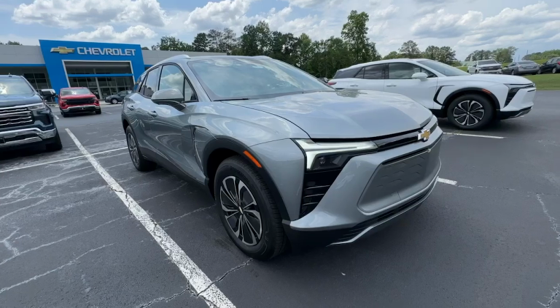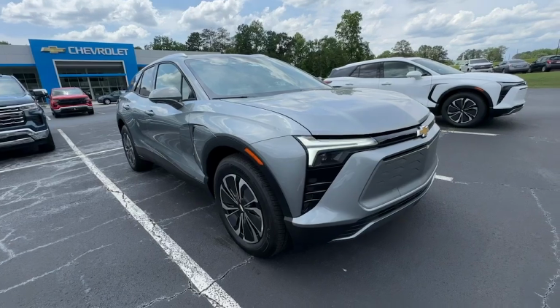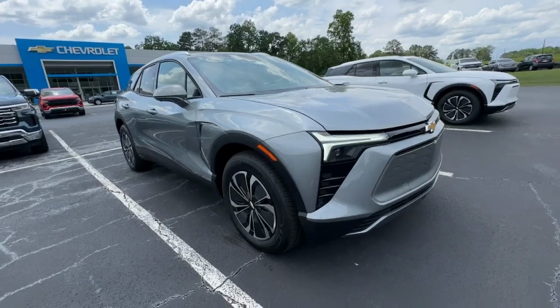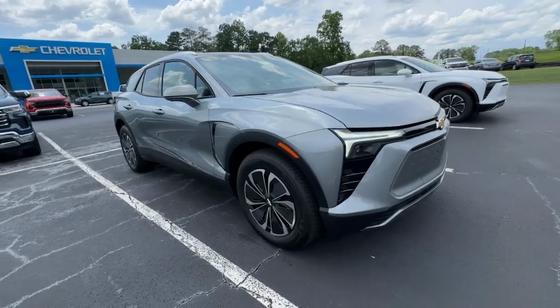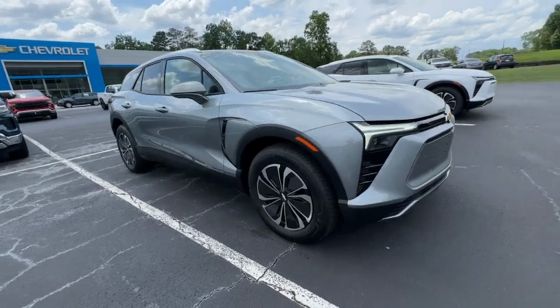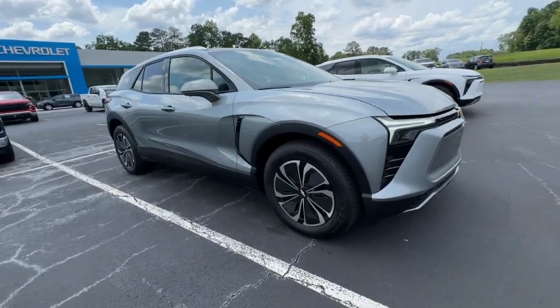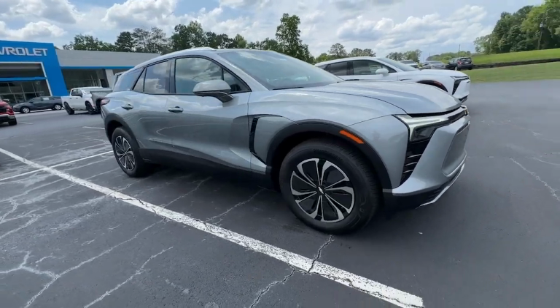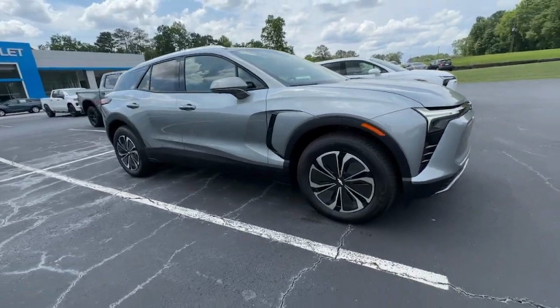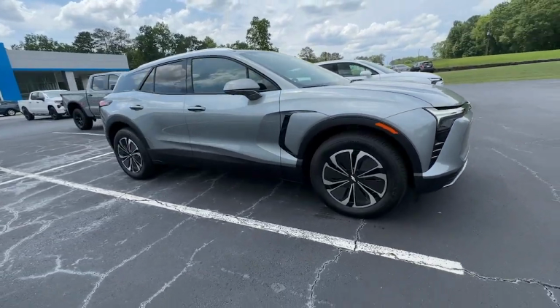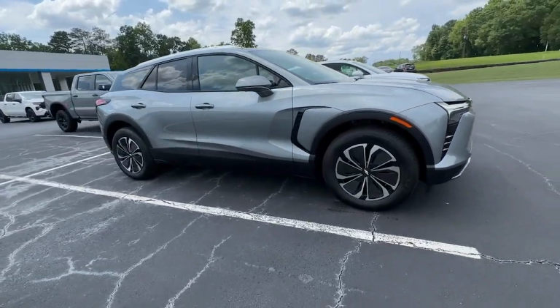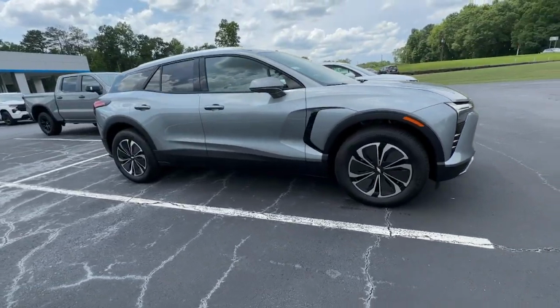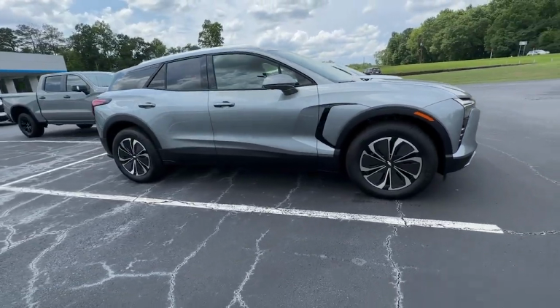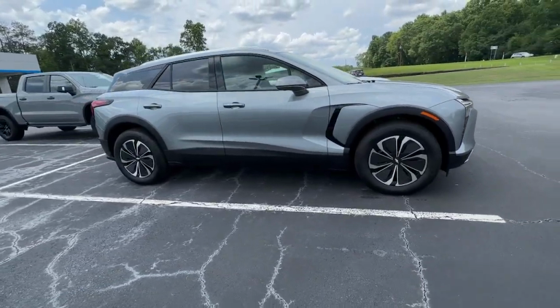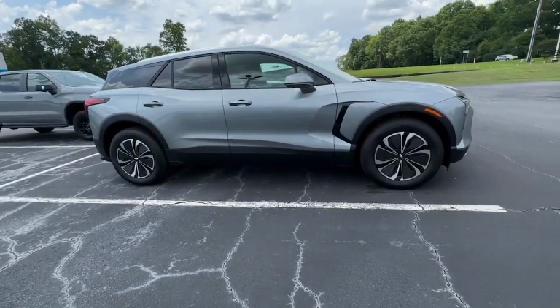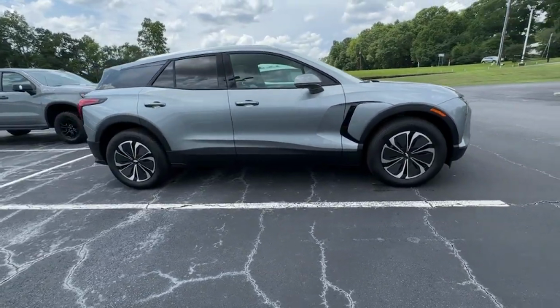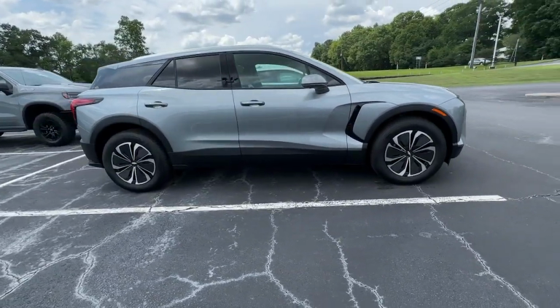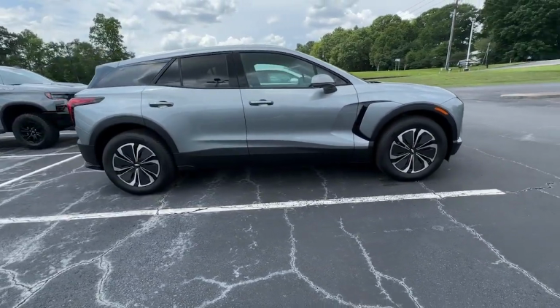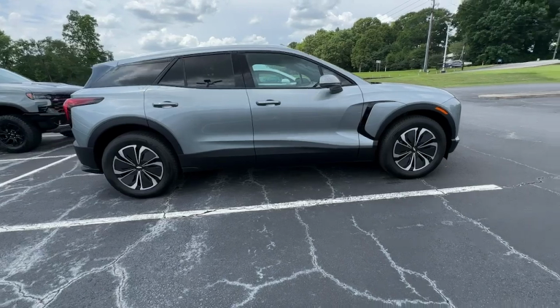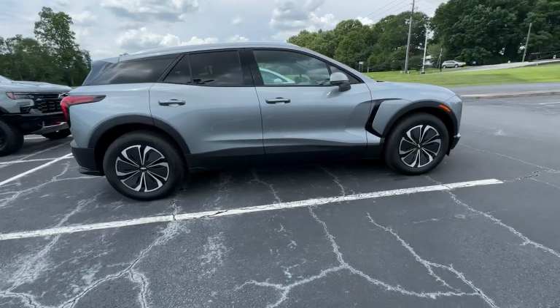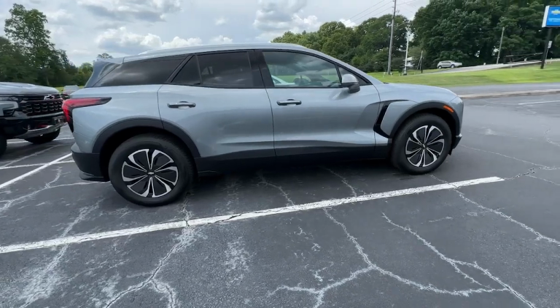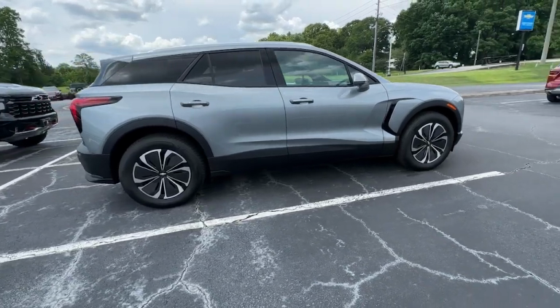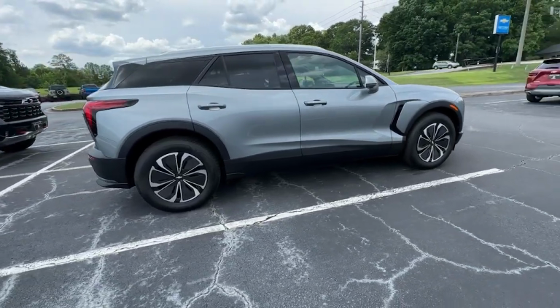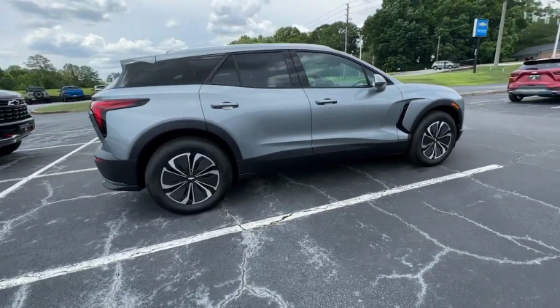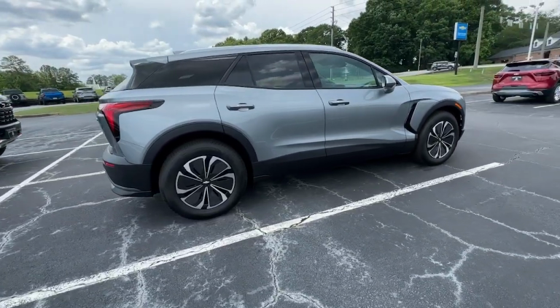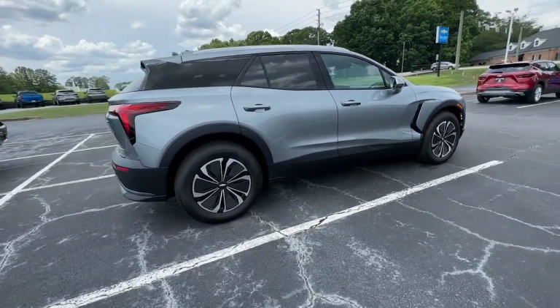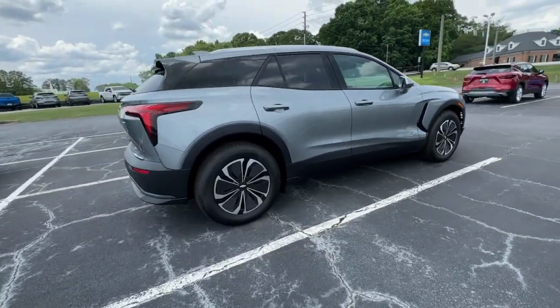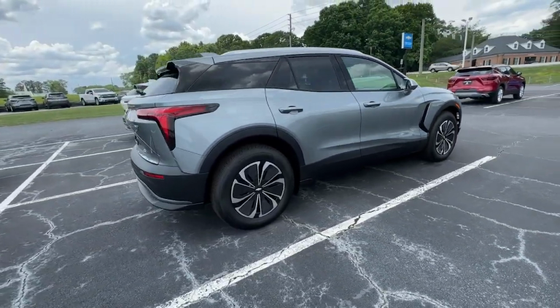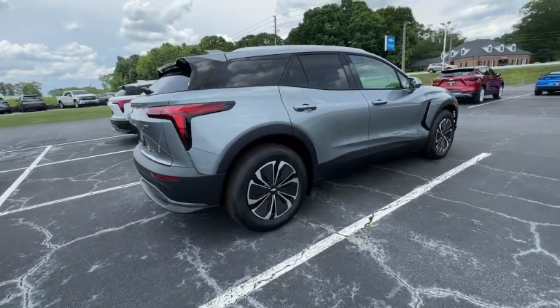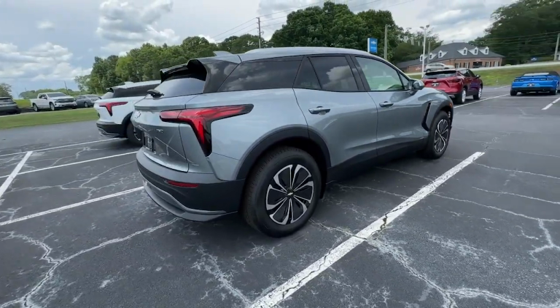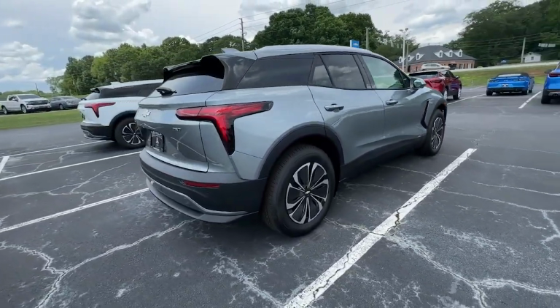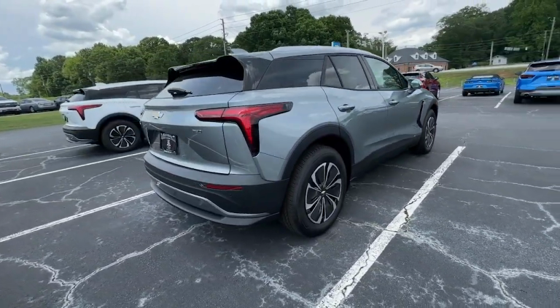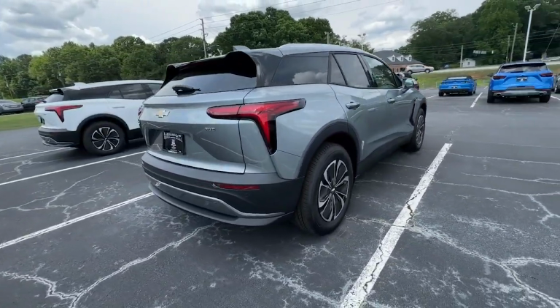Your next car could be the 2024 Chevrolet Blazer EV. Check out this boldly stylish Chevrolet Blazer LT all-wheel drive EV.